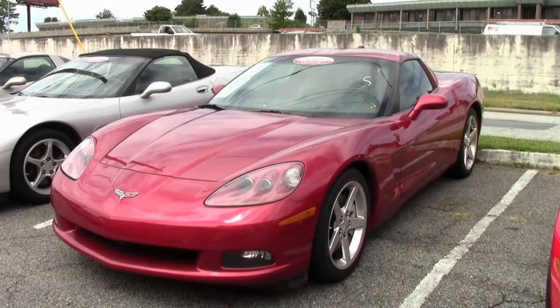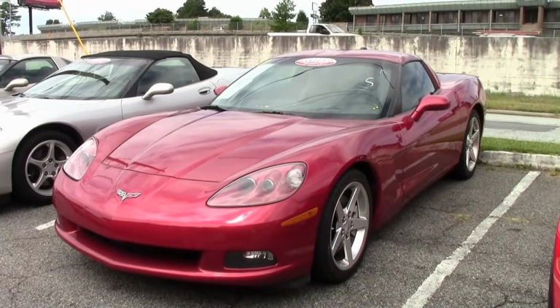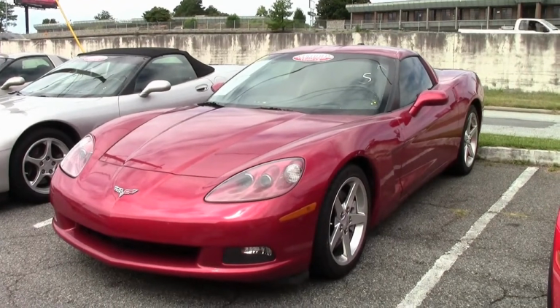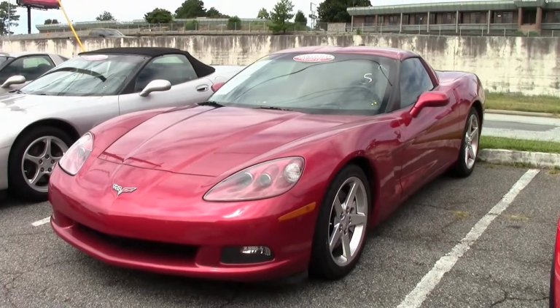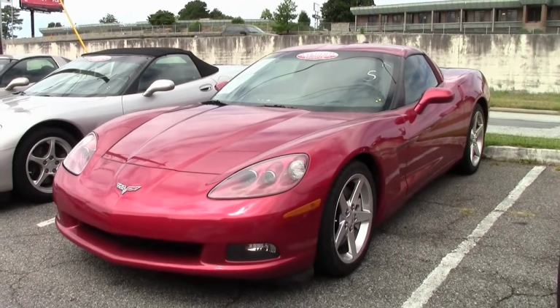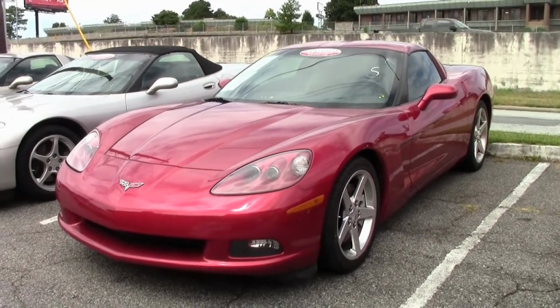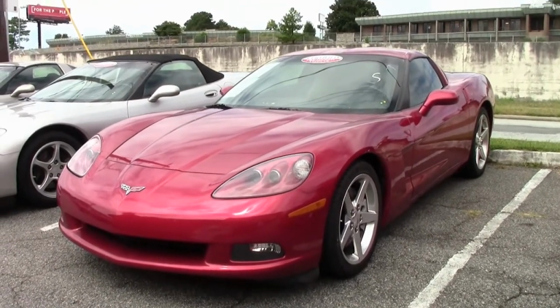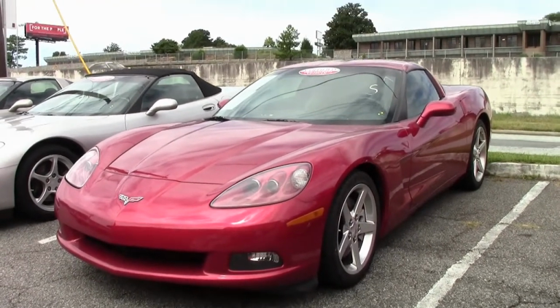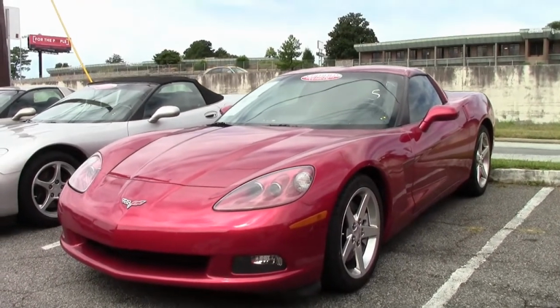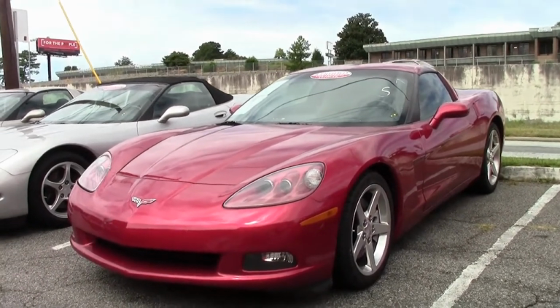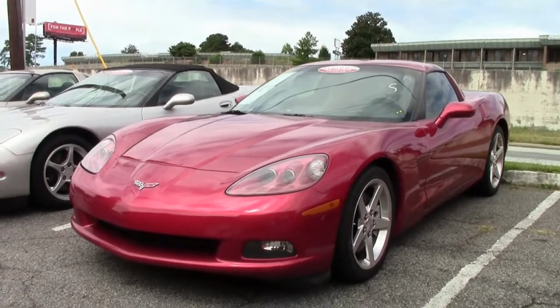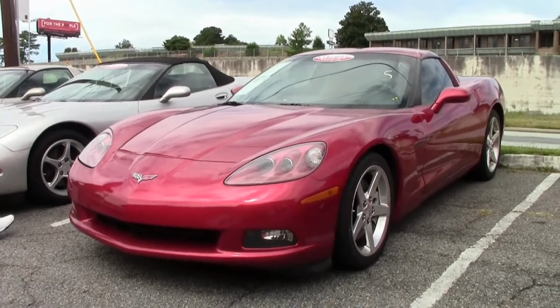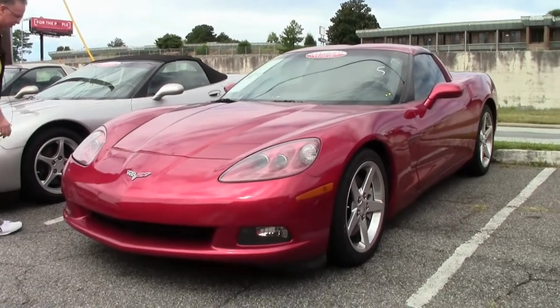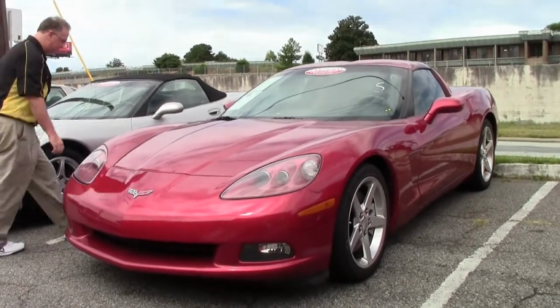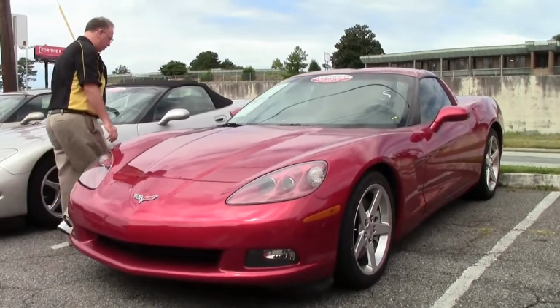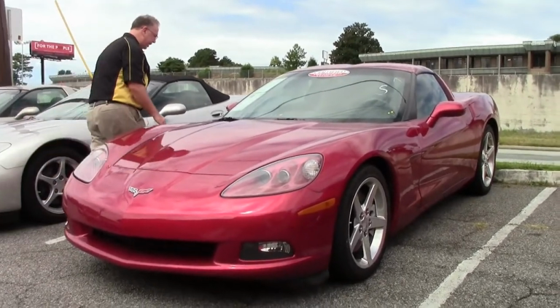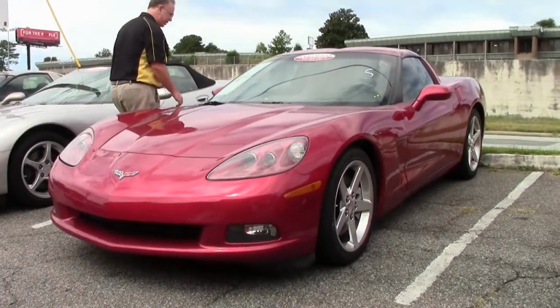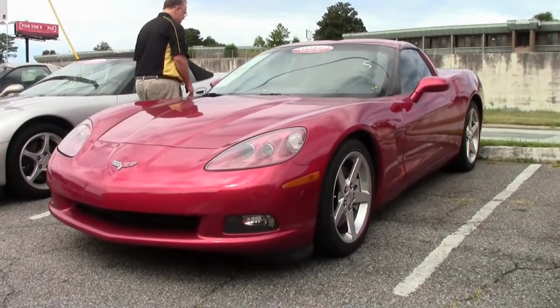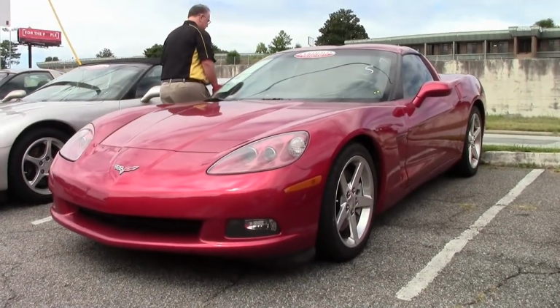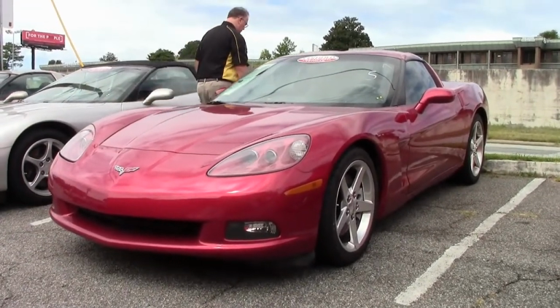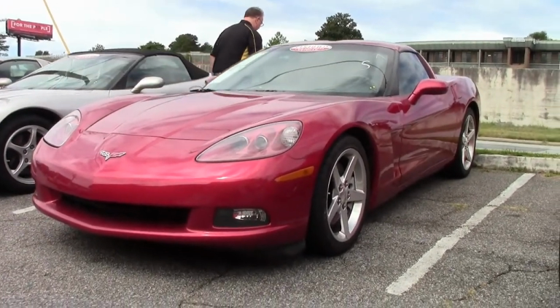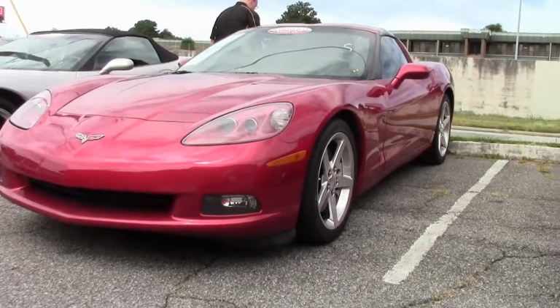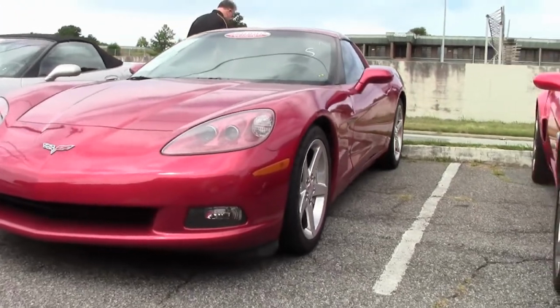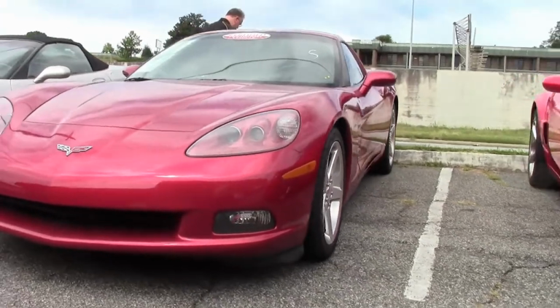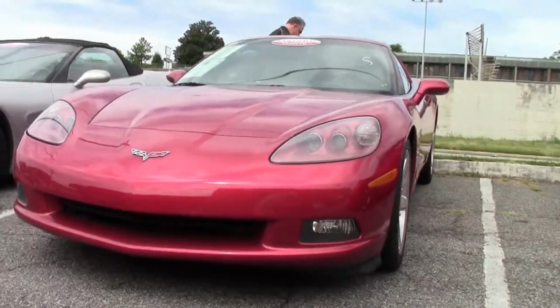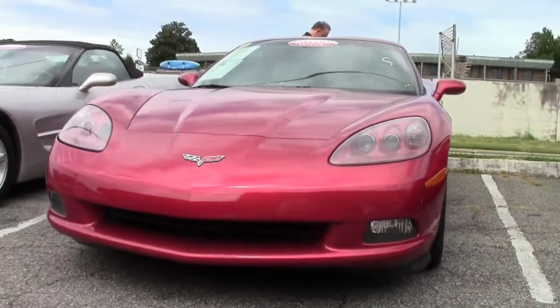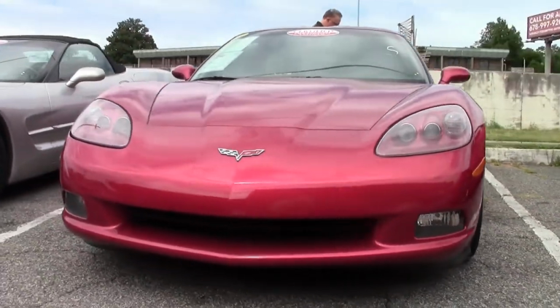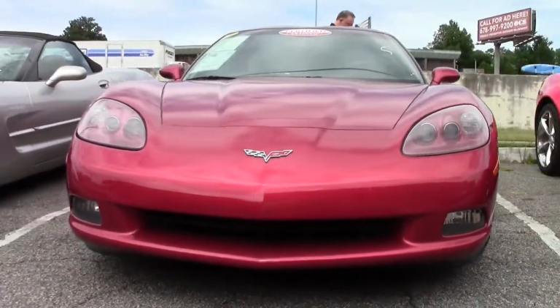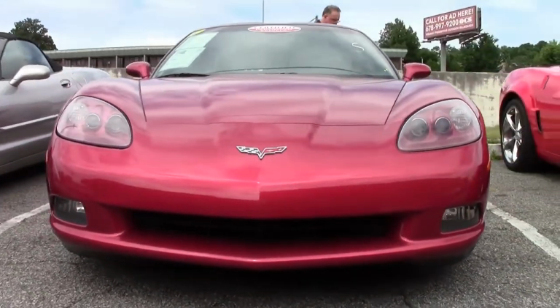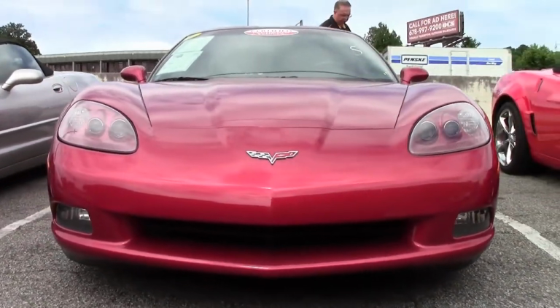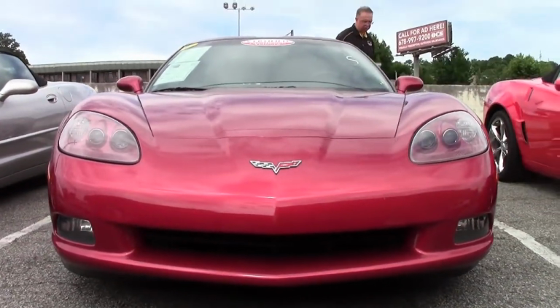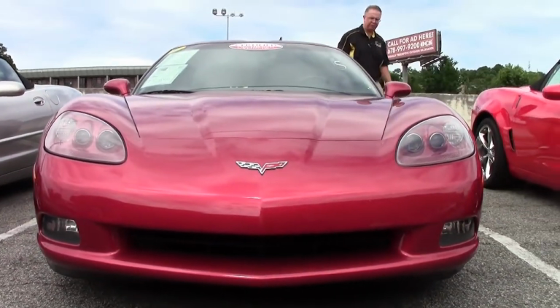2005 was the first of the C6's. 5.1 inches shorter than its 2004 predecessor and wheelbase out an inch. These were quite an advancement in the Corvette. The LS2 400 horsepower engine.